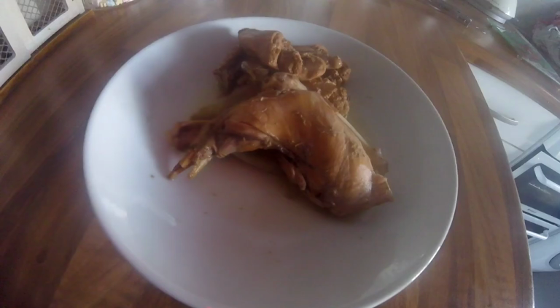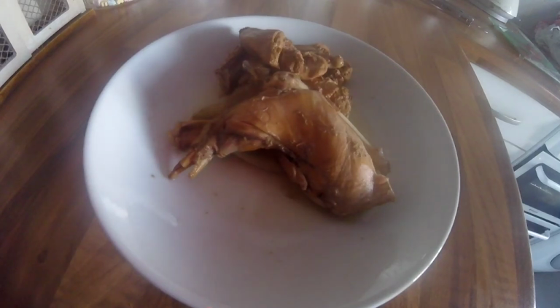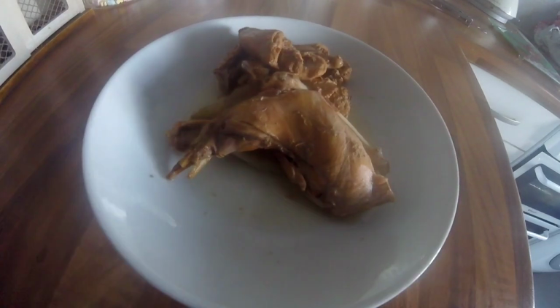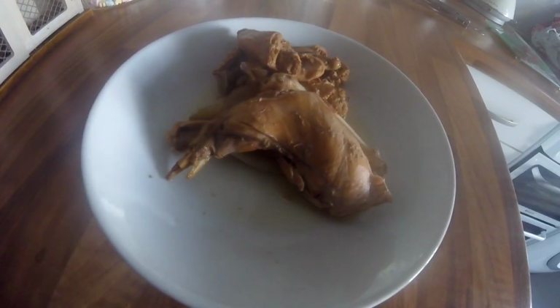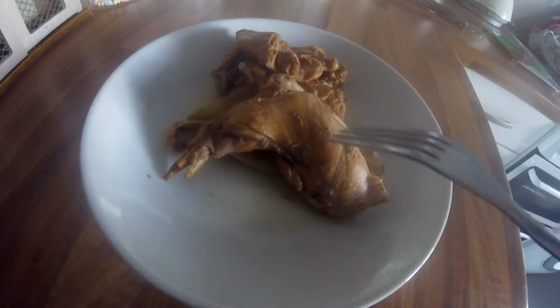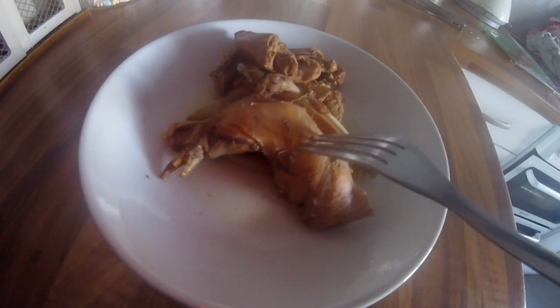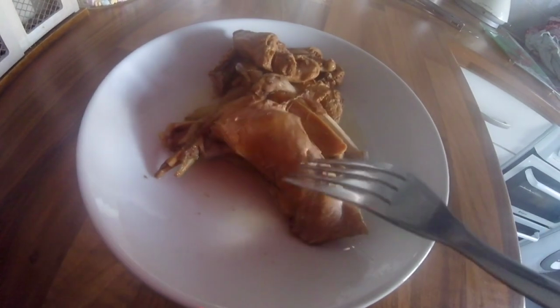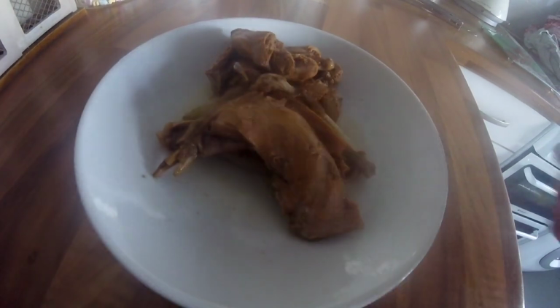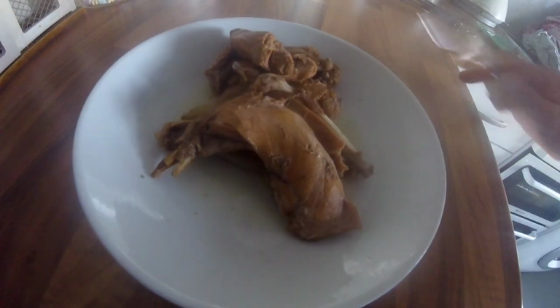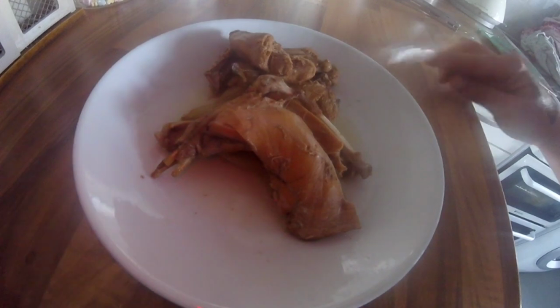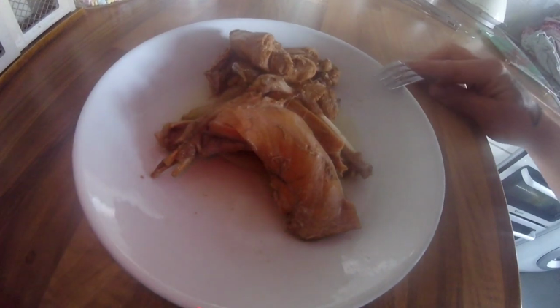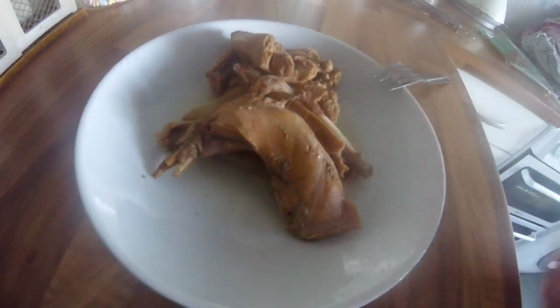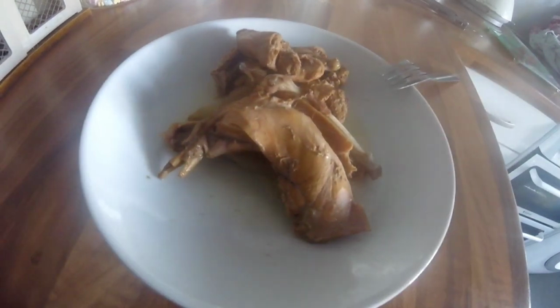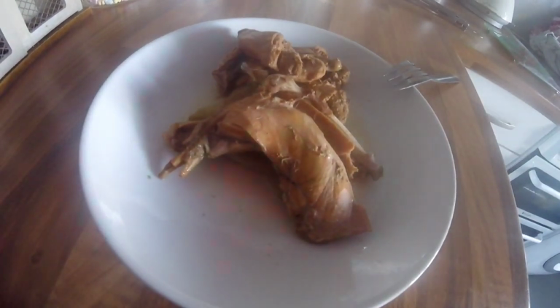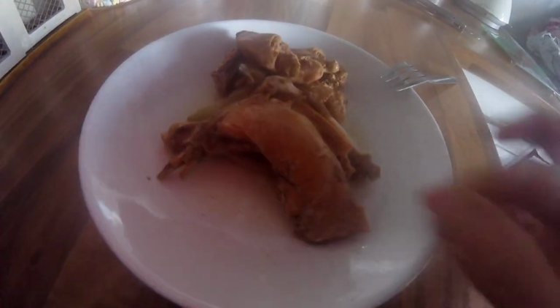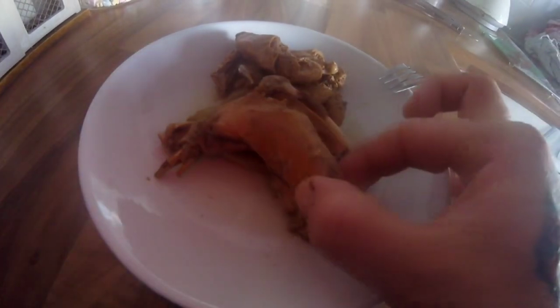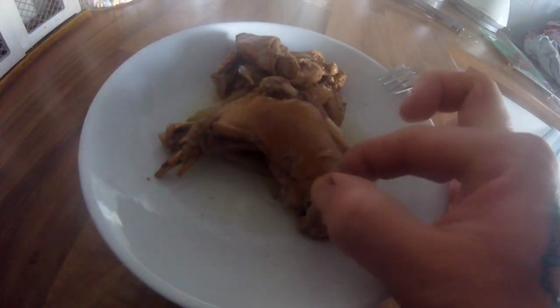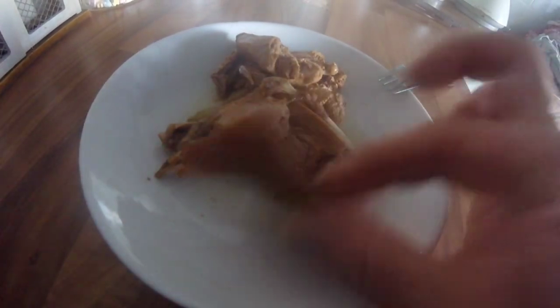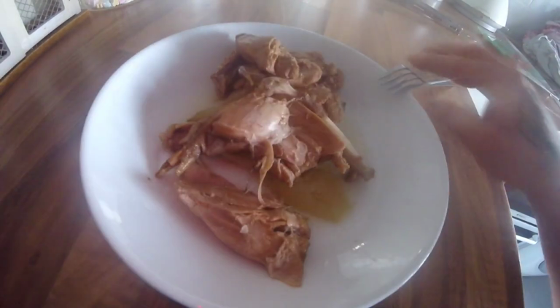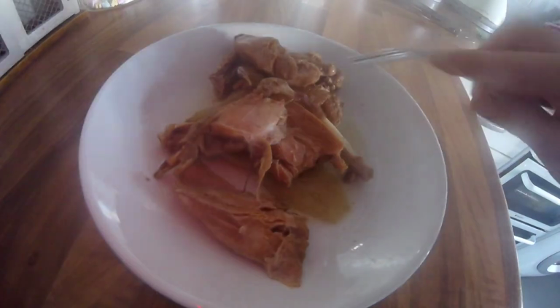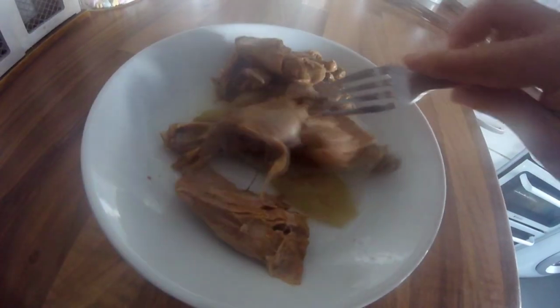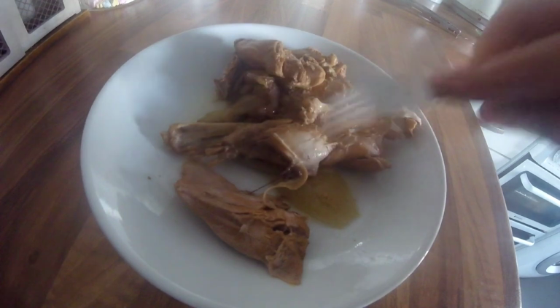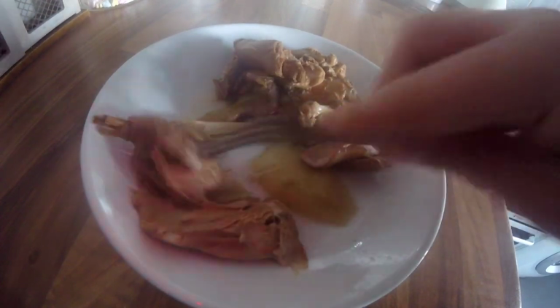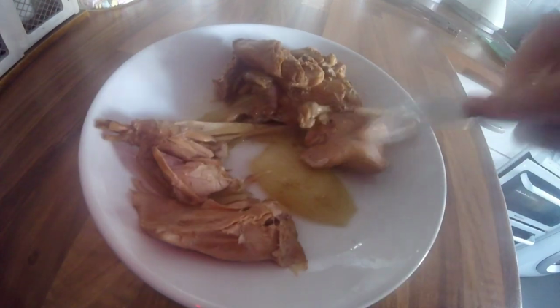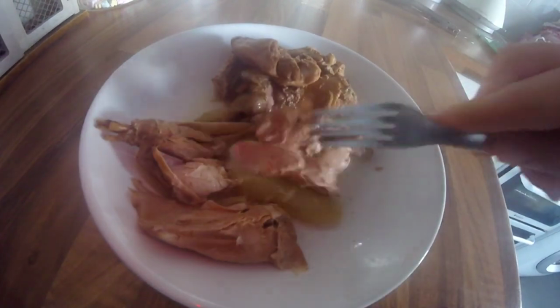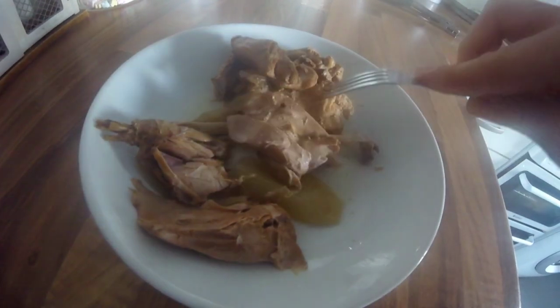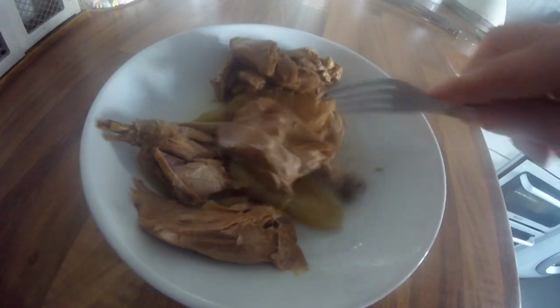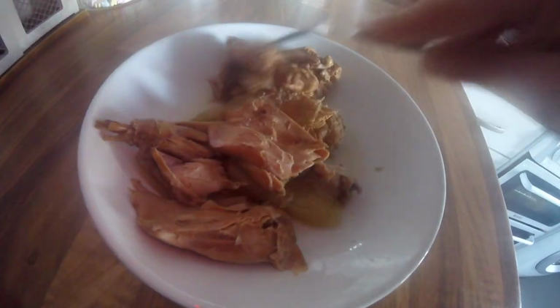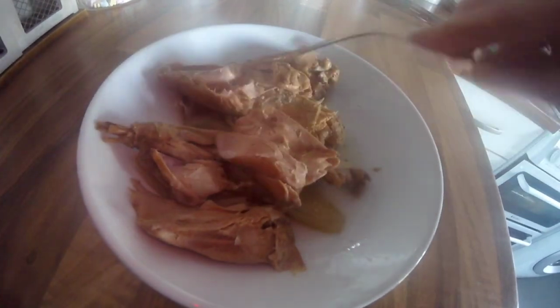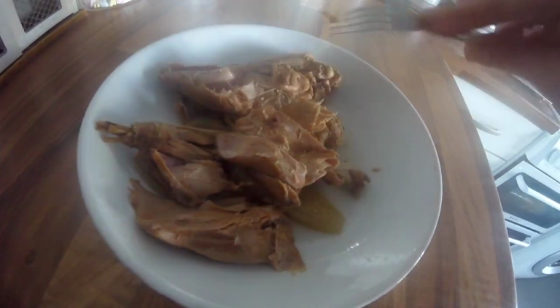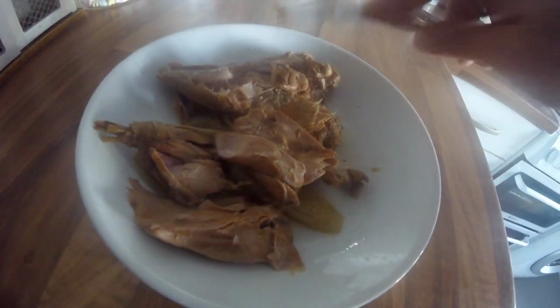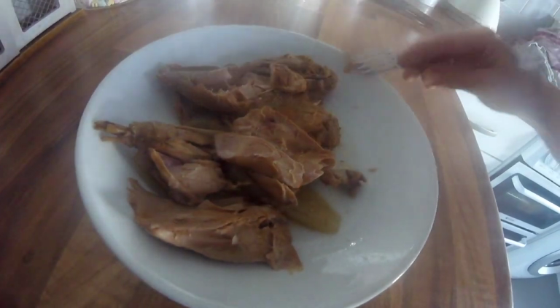Let me share a little sneak peek before I shred the rabbit — I haven't finished getting it all out of the slow cooker yet, but you can see it's all just falling off the bone, and that is exactly how you want it.